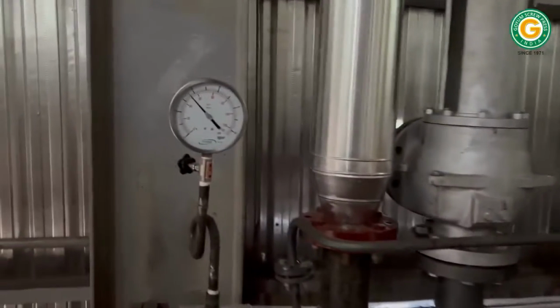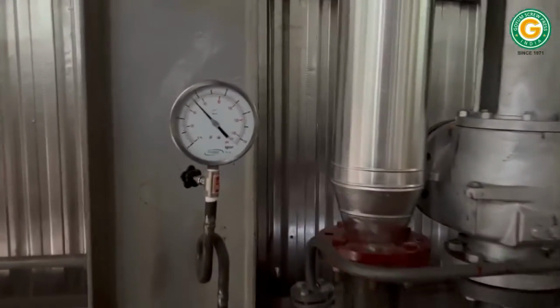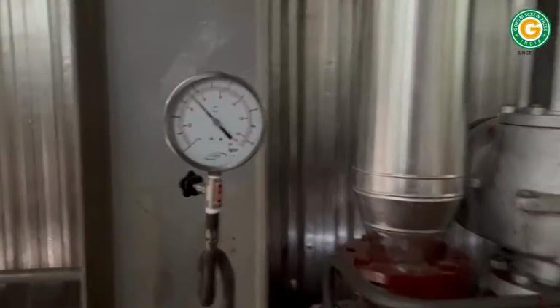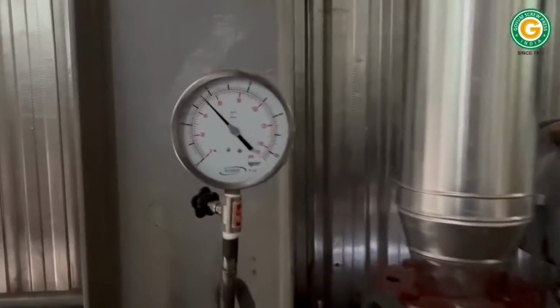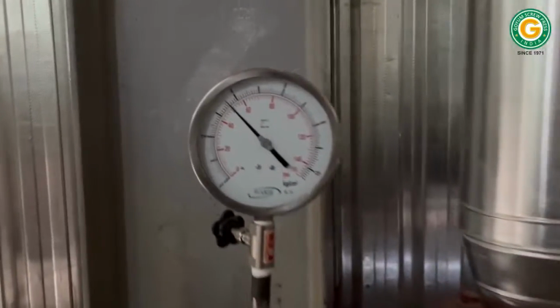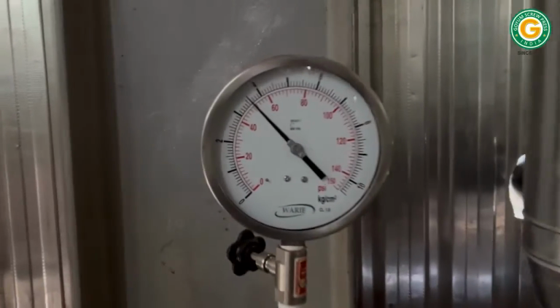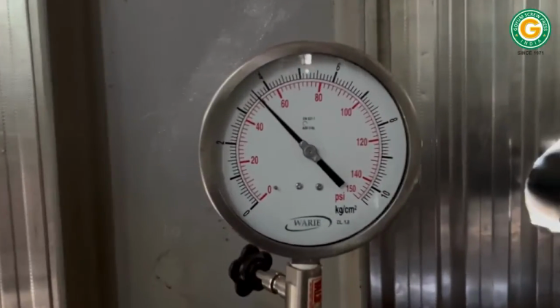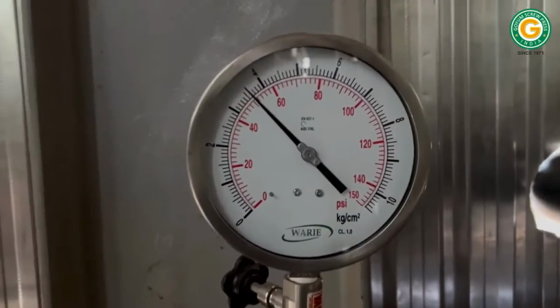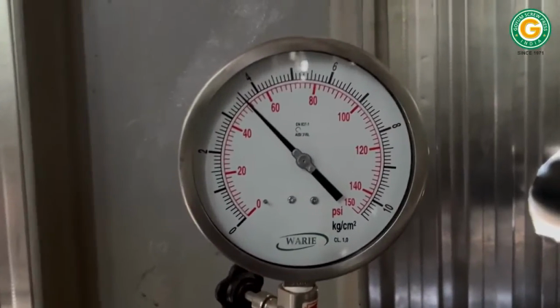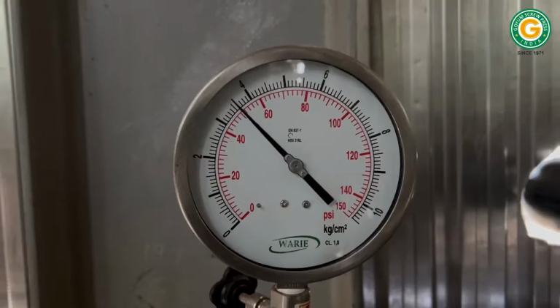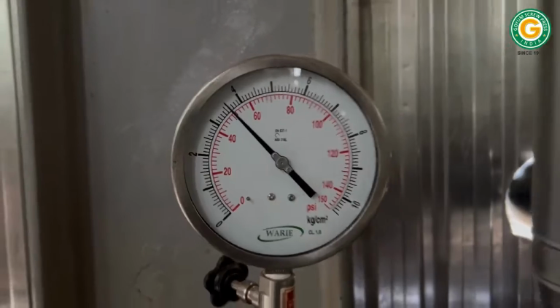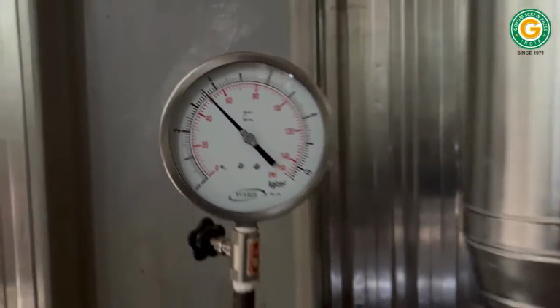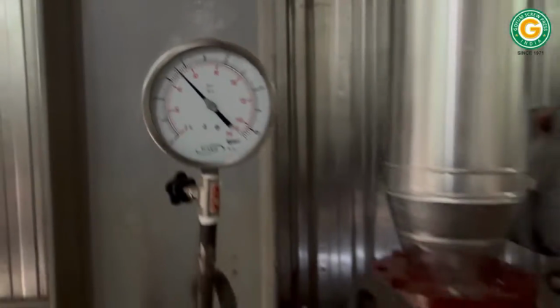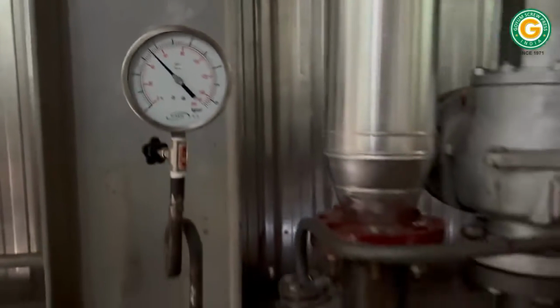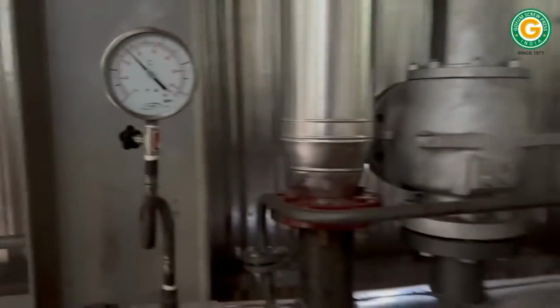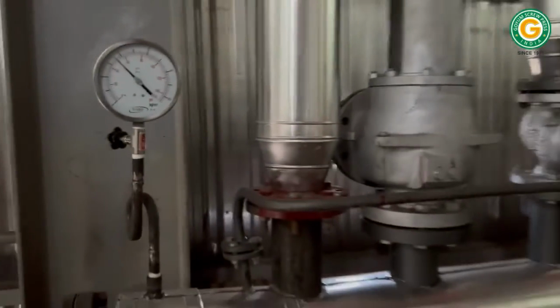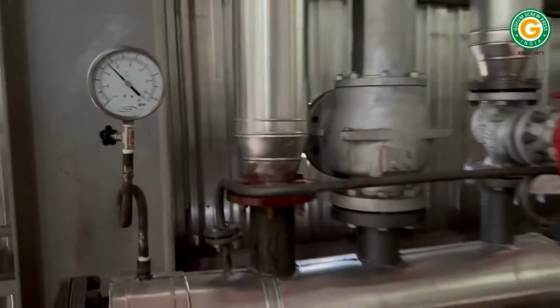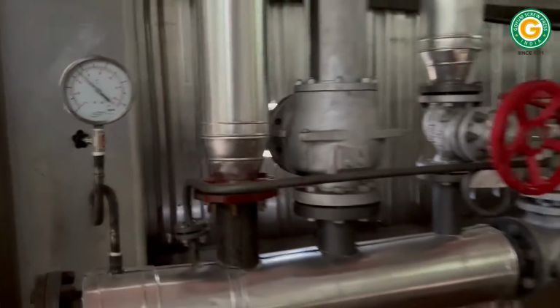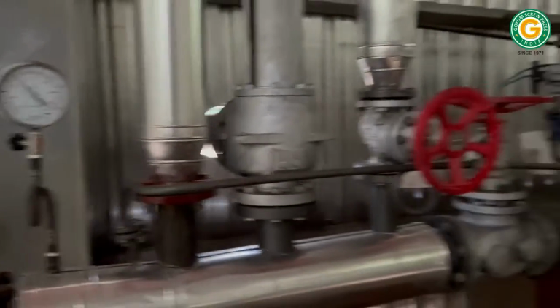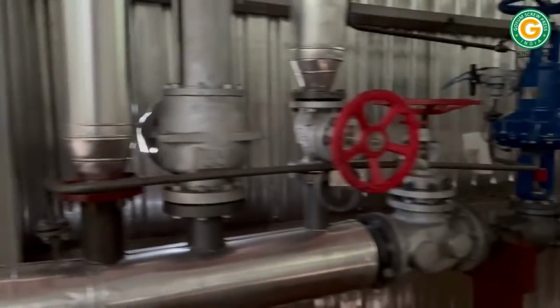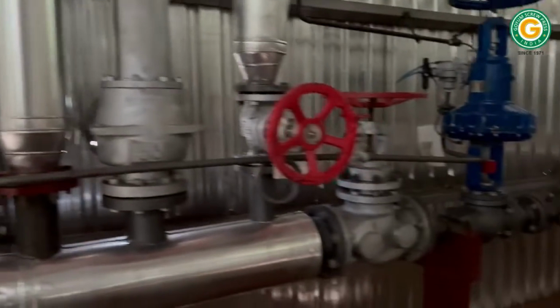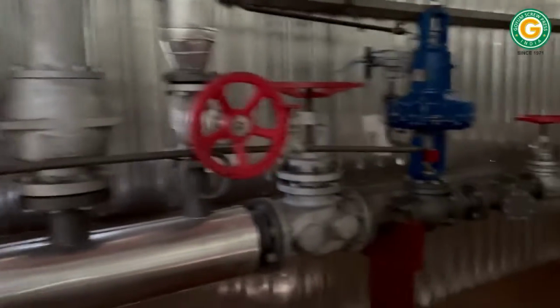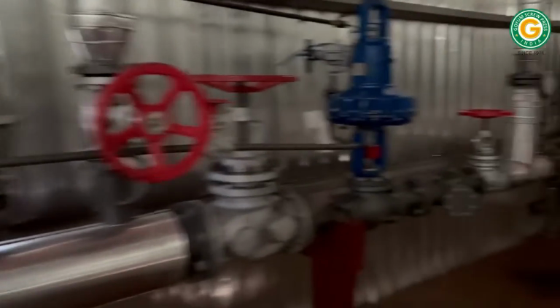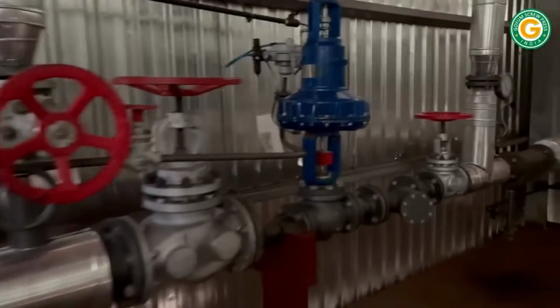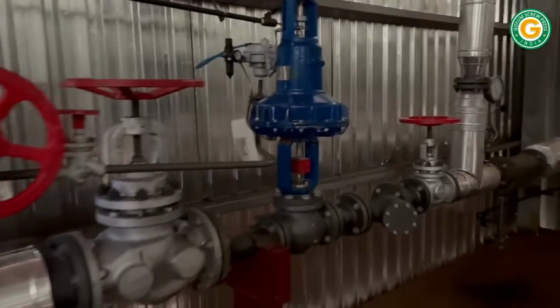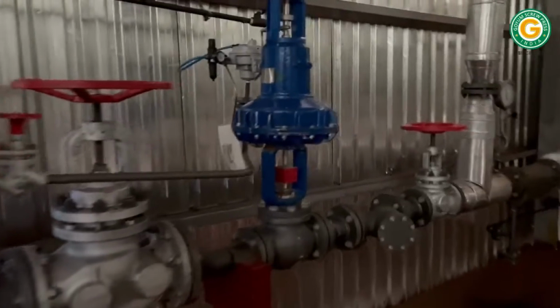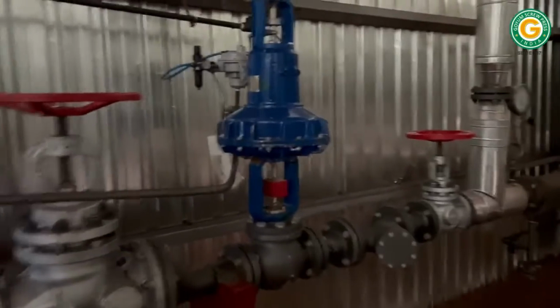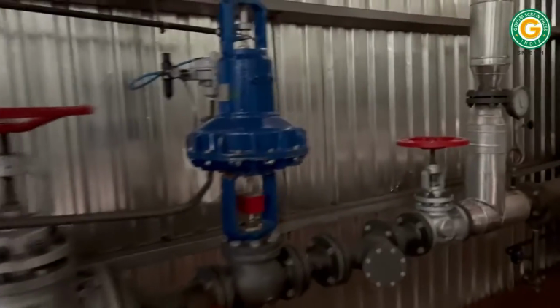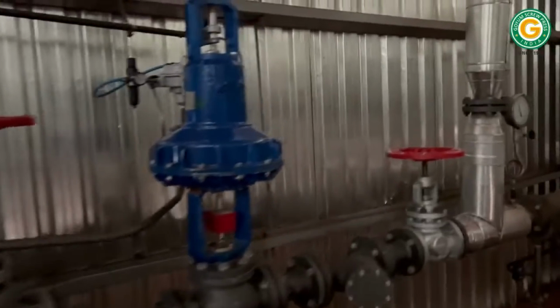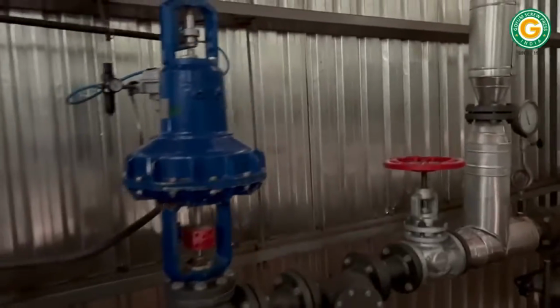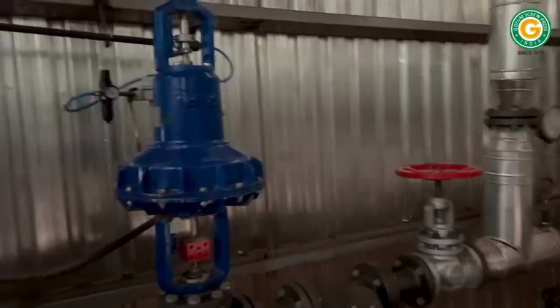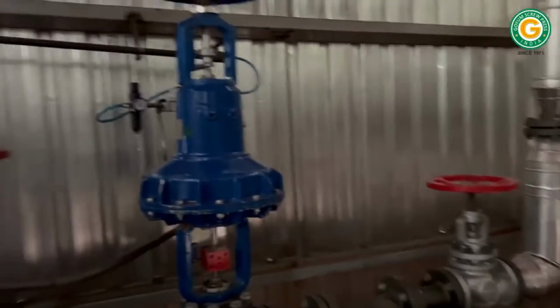In this section, all extraction processes are conducted within sealed equipment operating under vacuum to prevent solvent loss through evaporation.